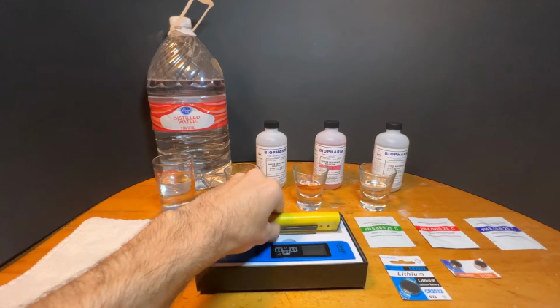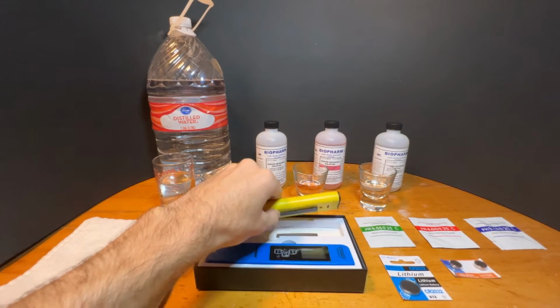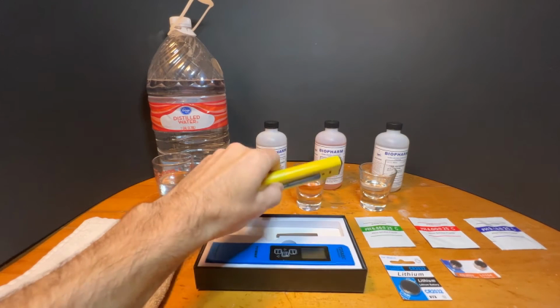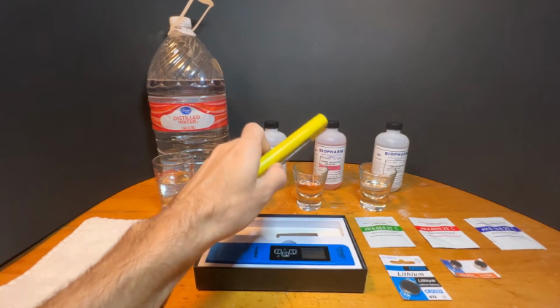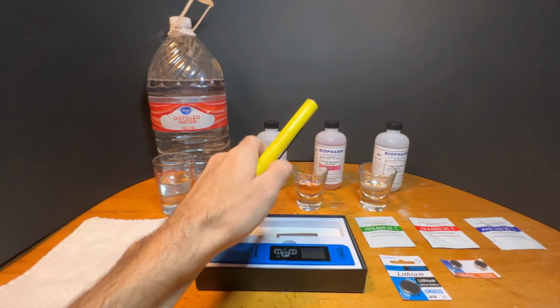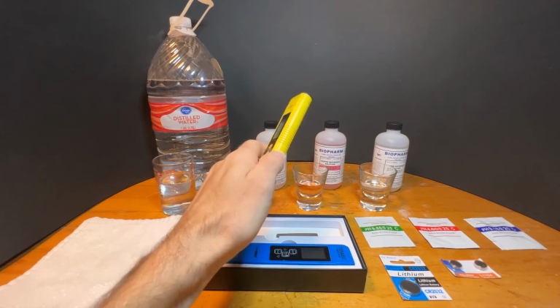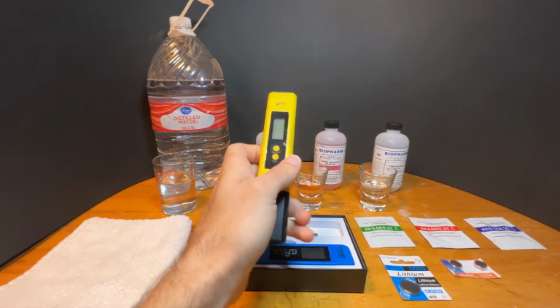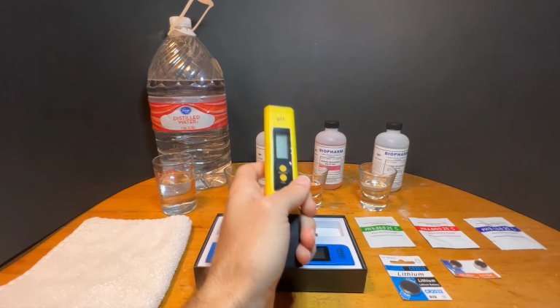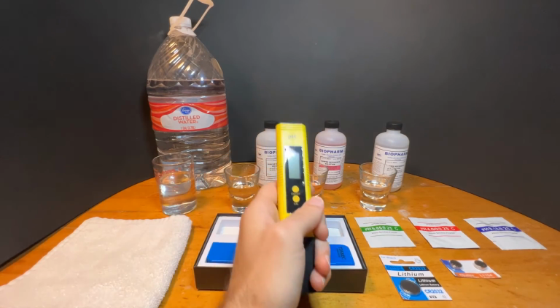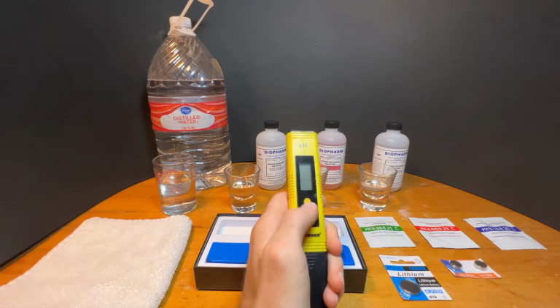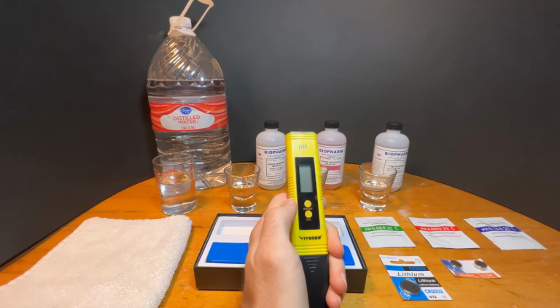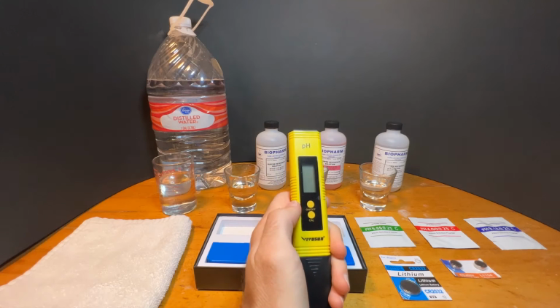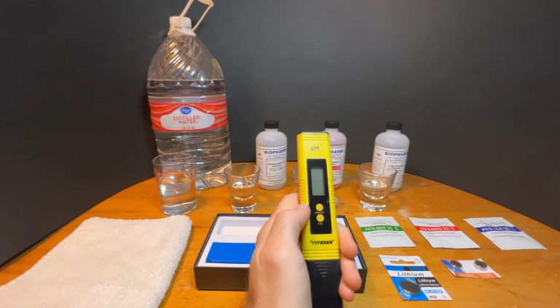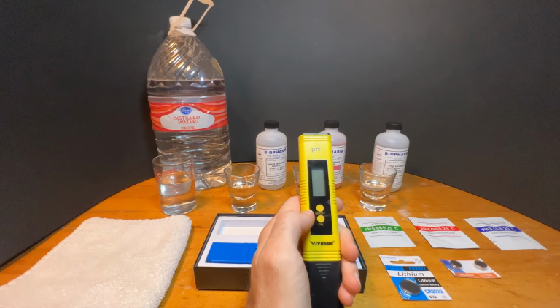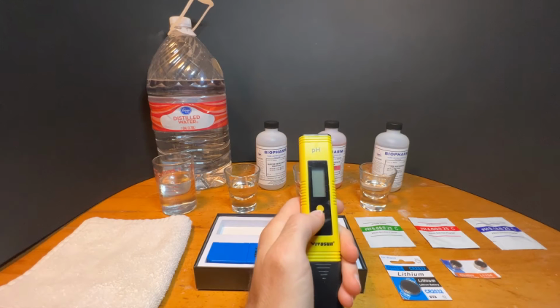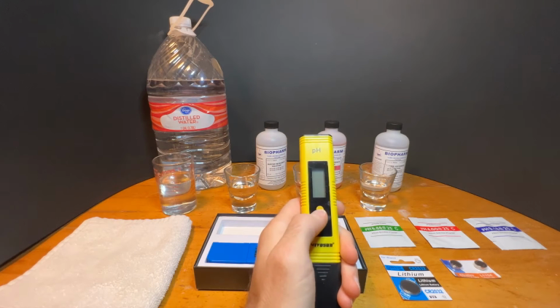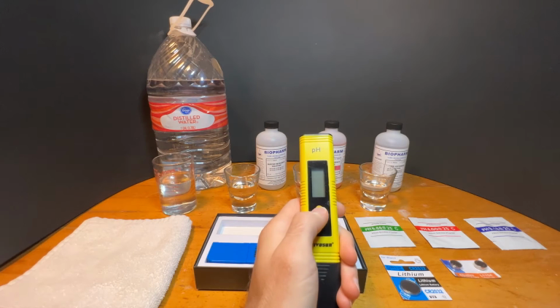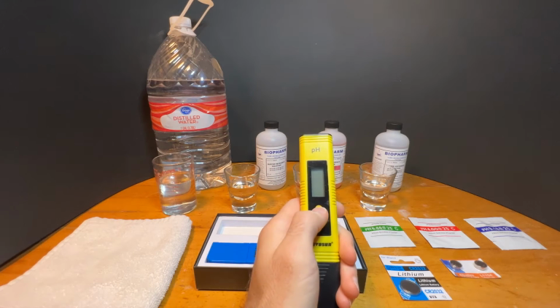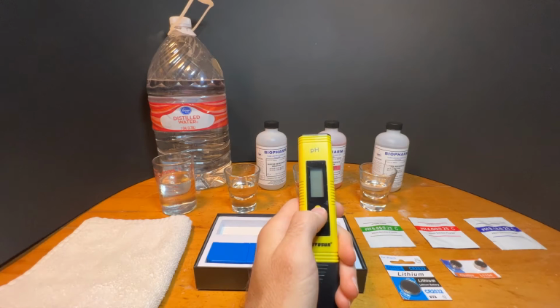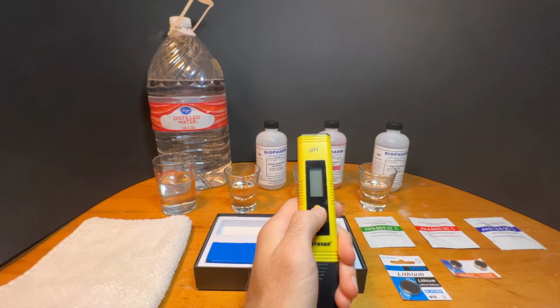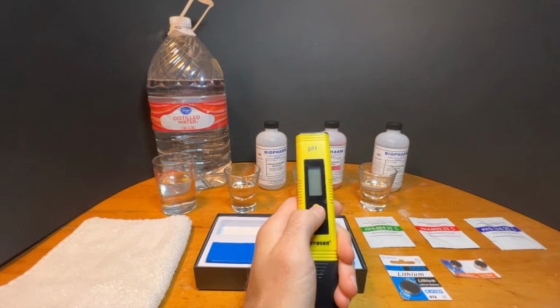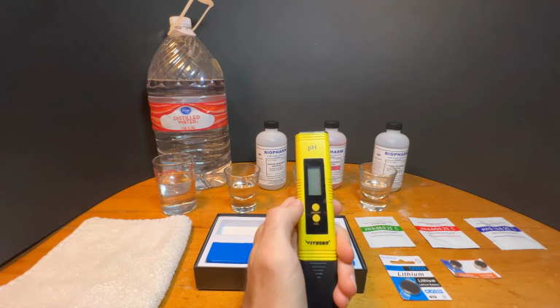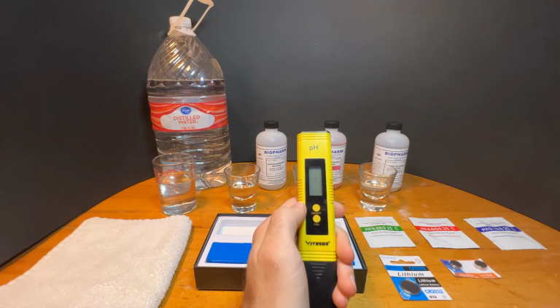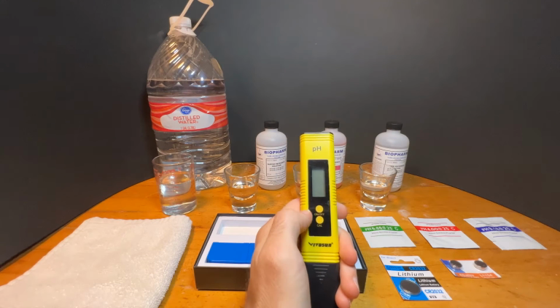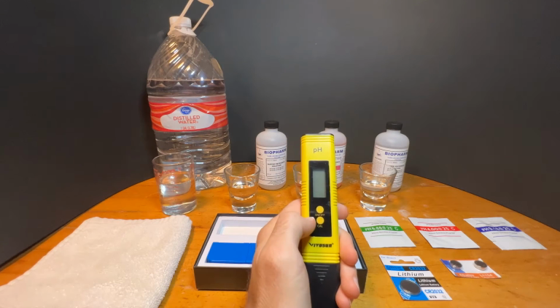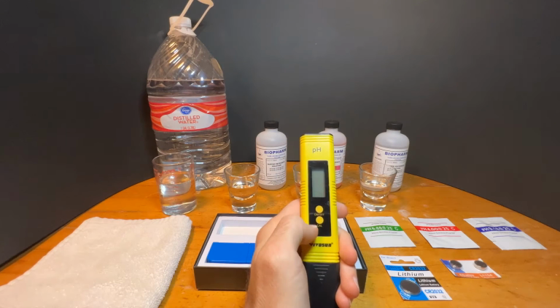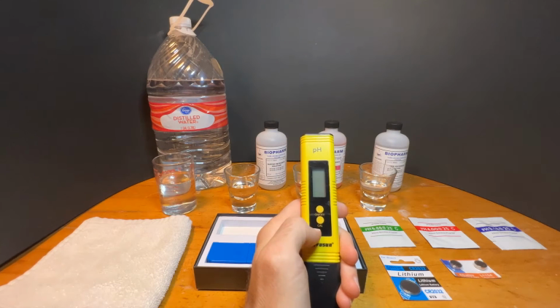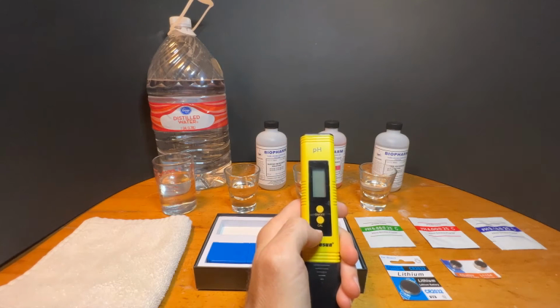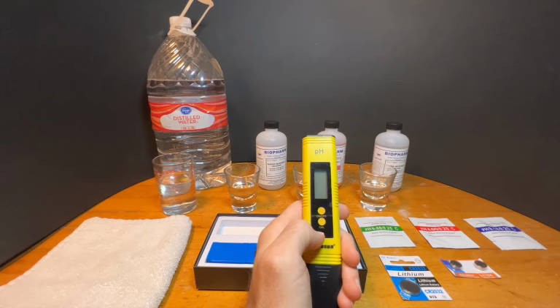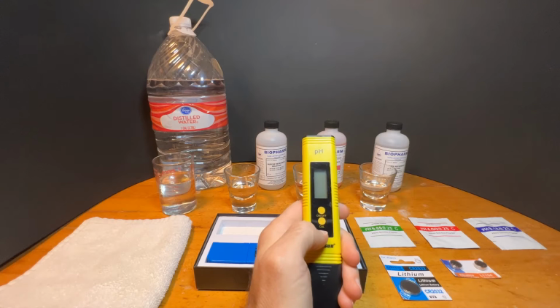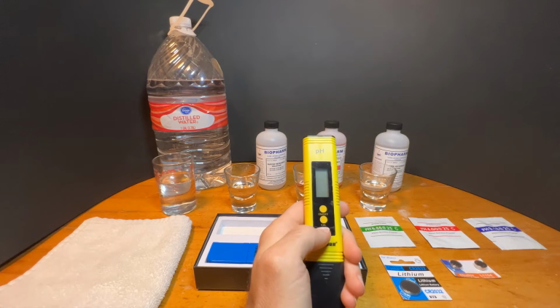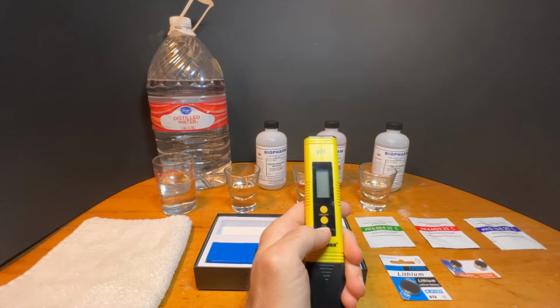The PH meter should be calibrated before your first use and any time you accidentally hit the calibration button, then about once every month during regular use.